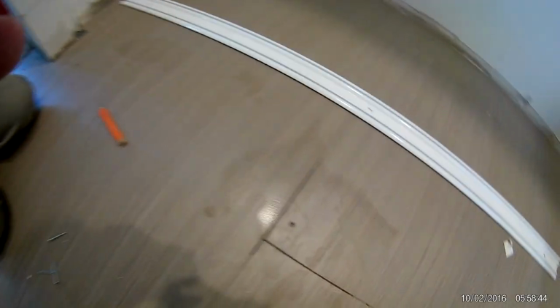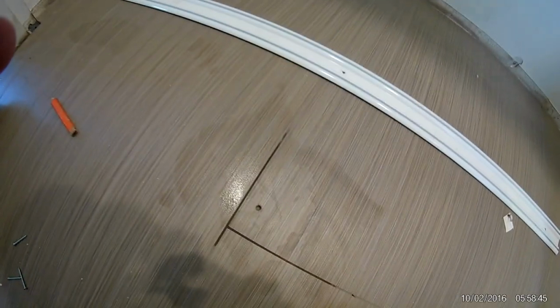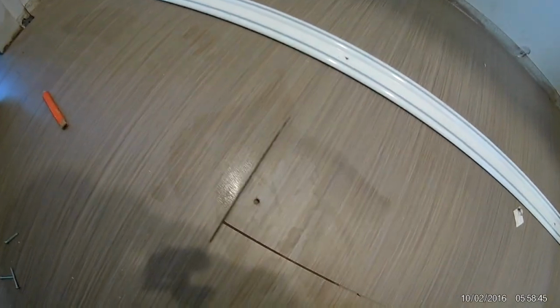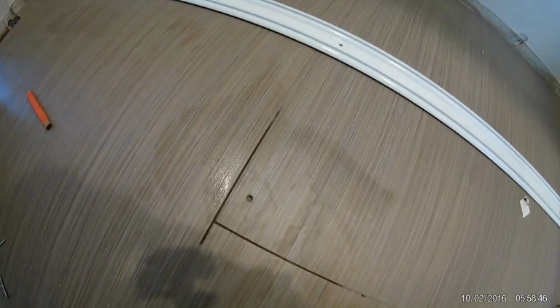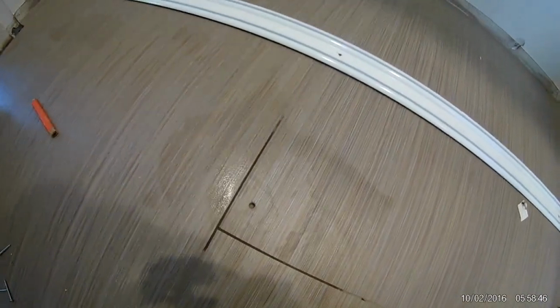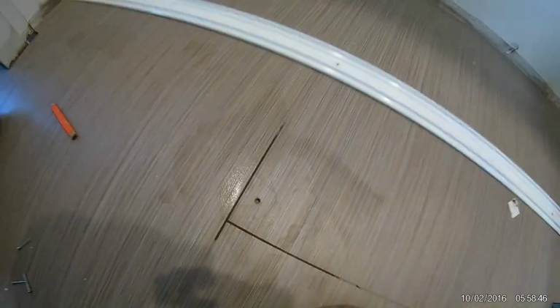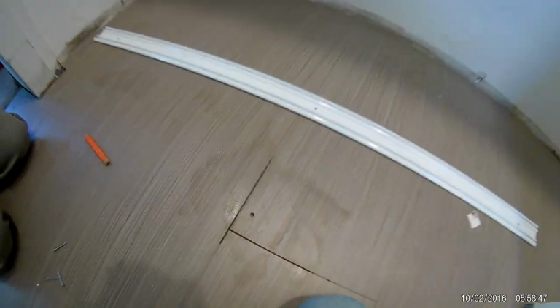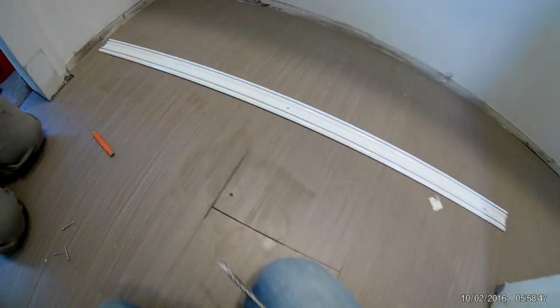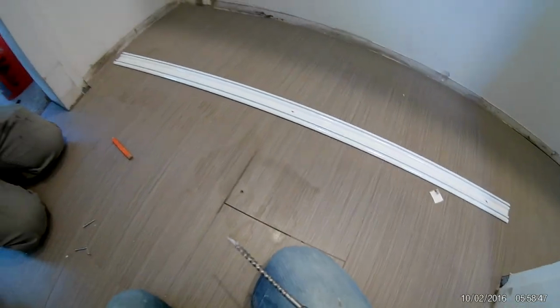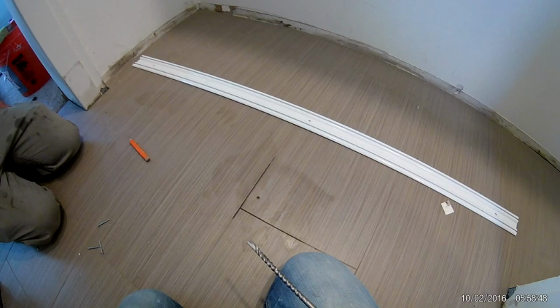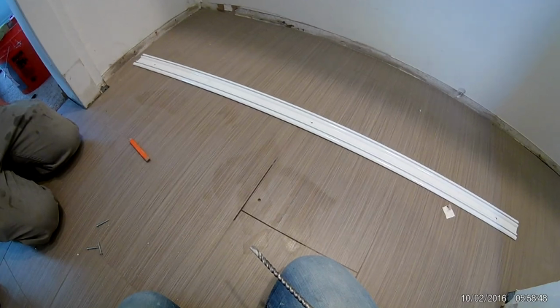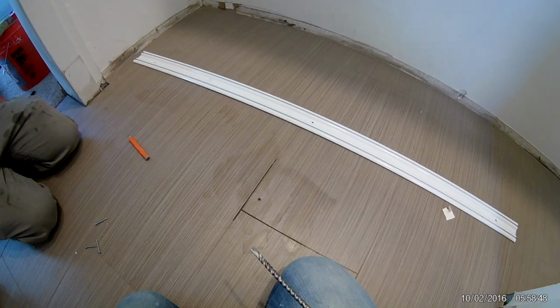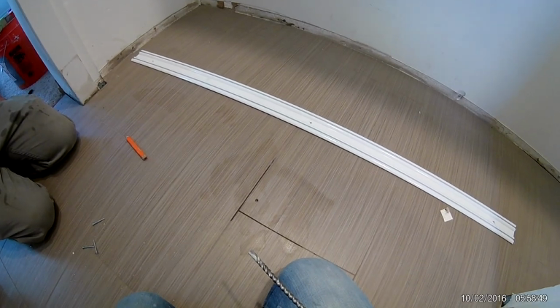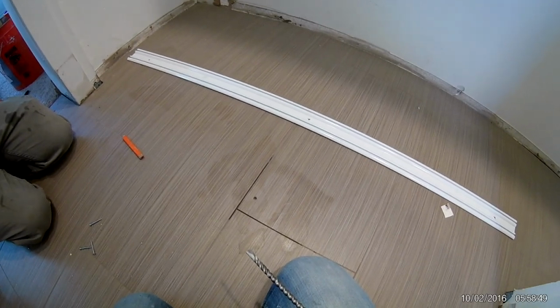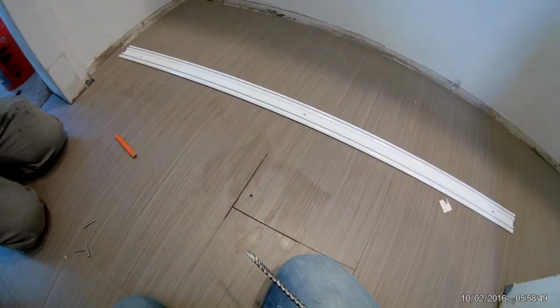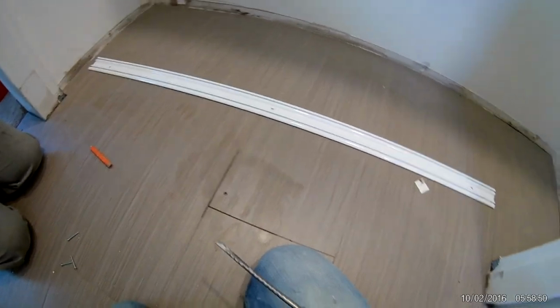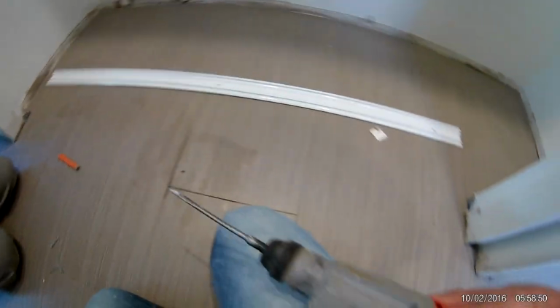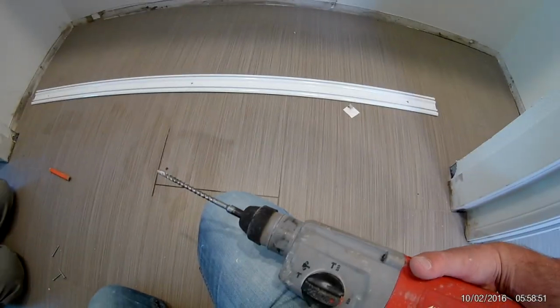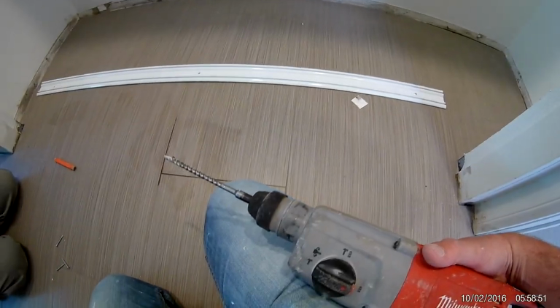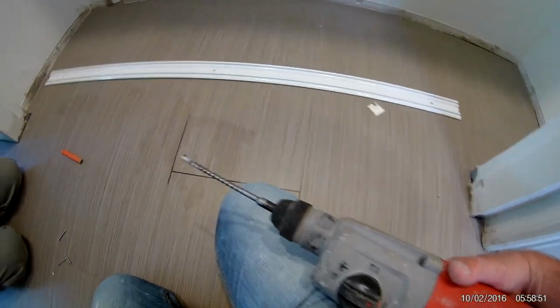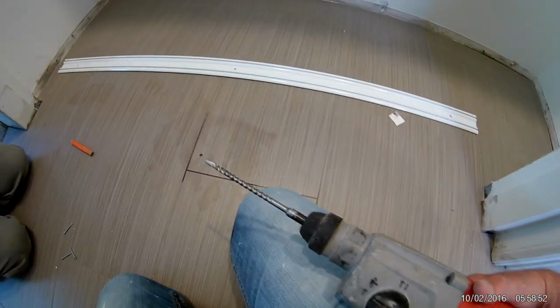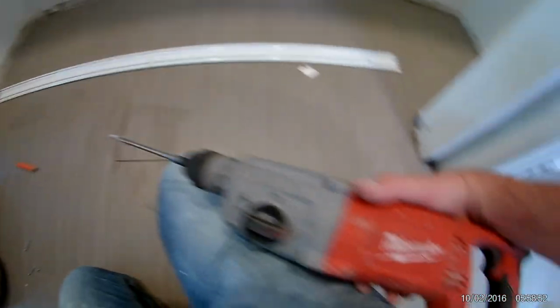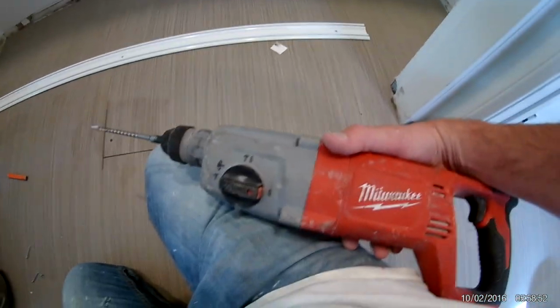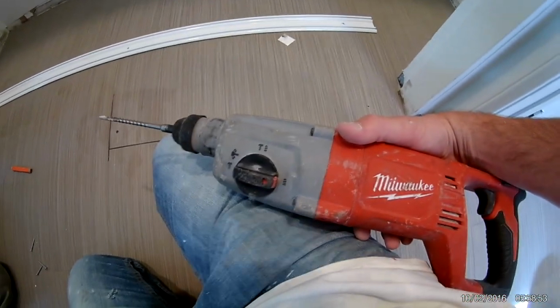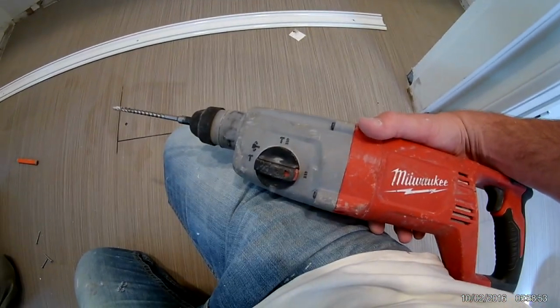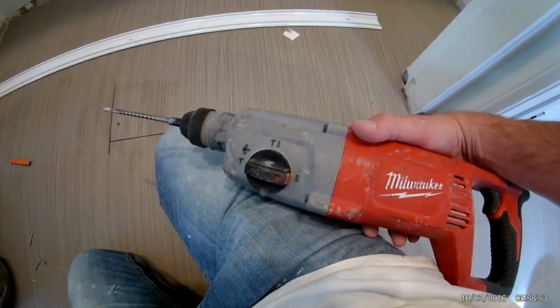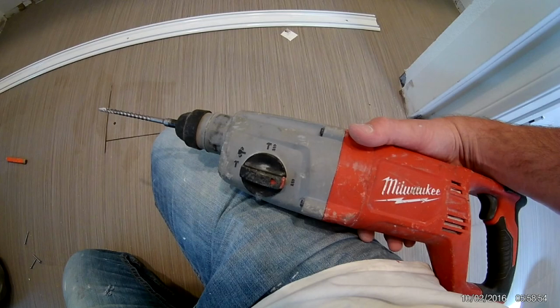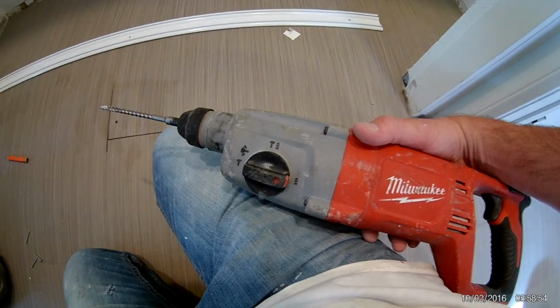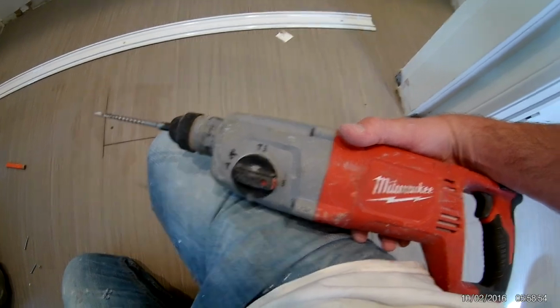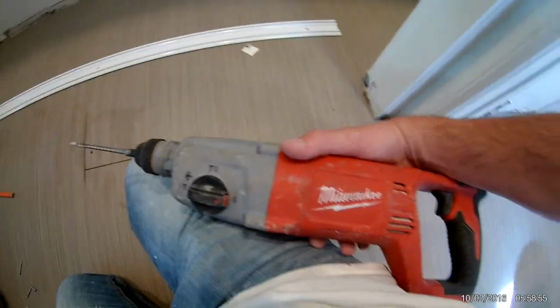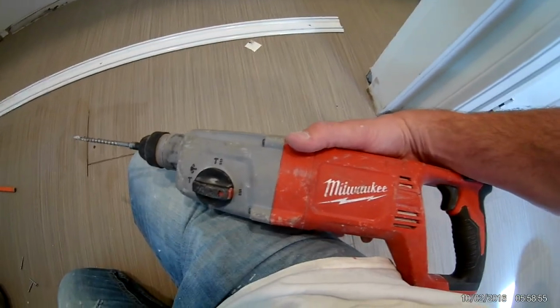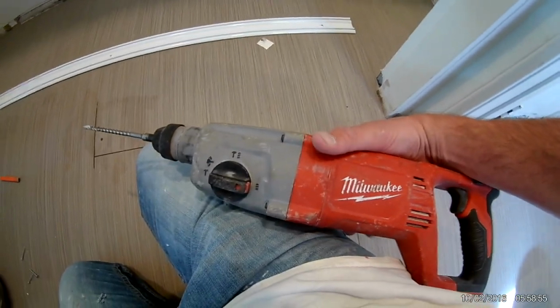So there you go — that took about five minutes. That was using the concrete bit with the drill mode on, no hammer, with the rotary hammer.